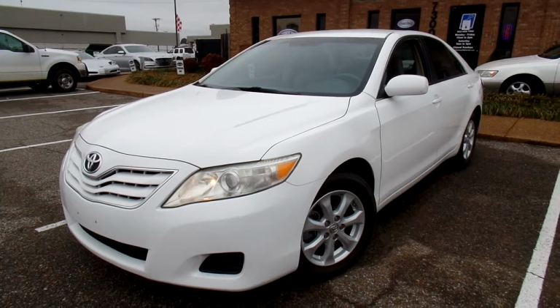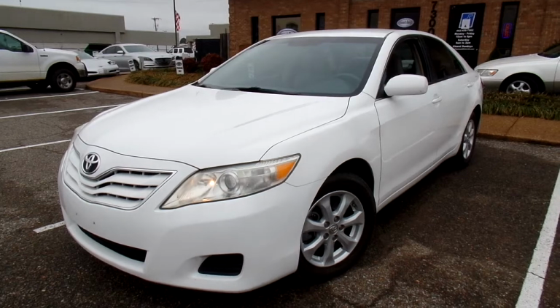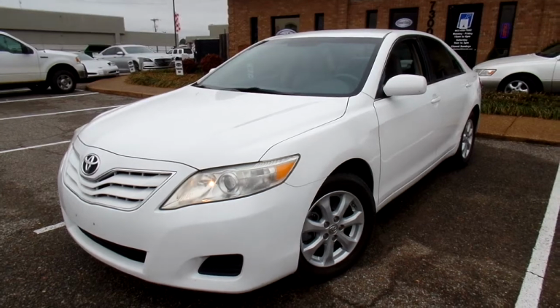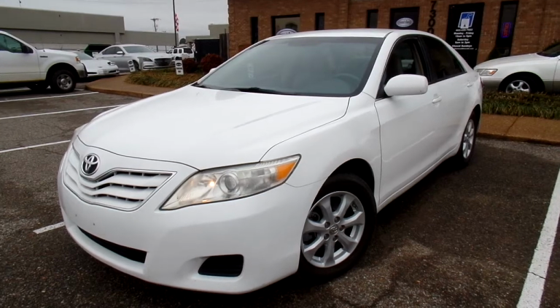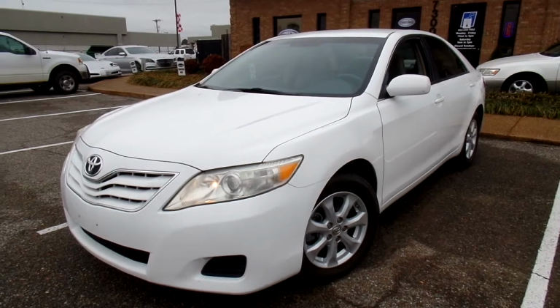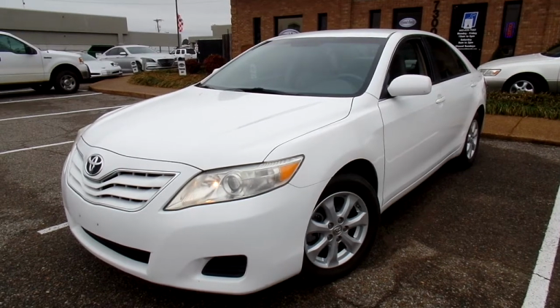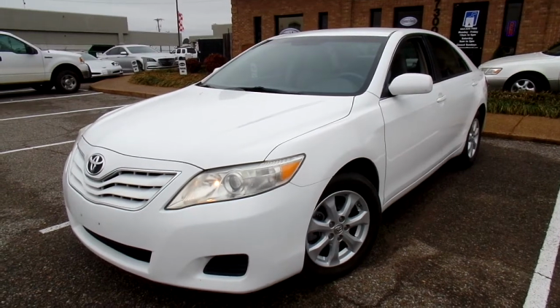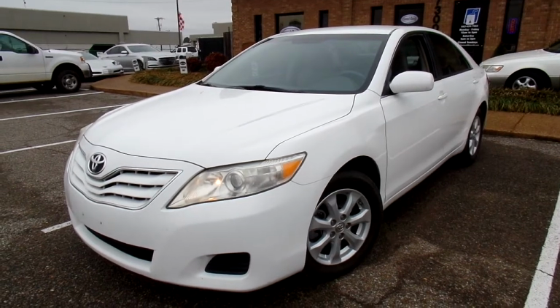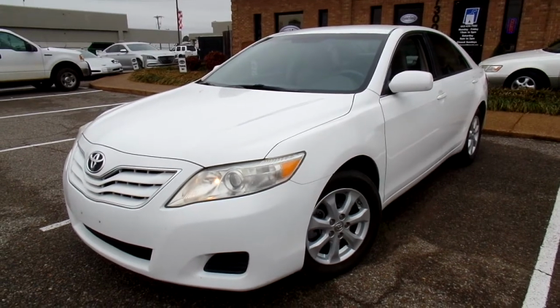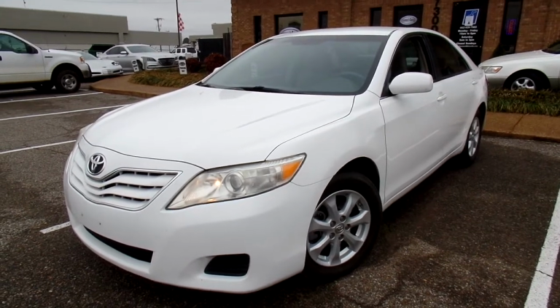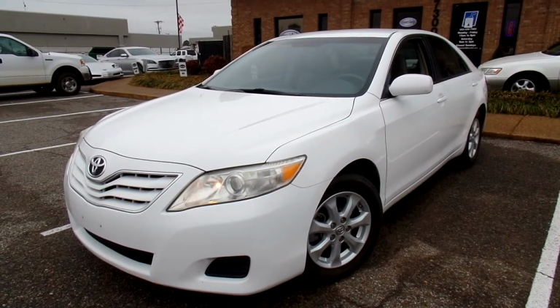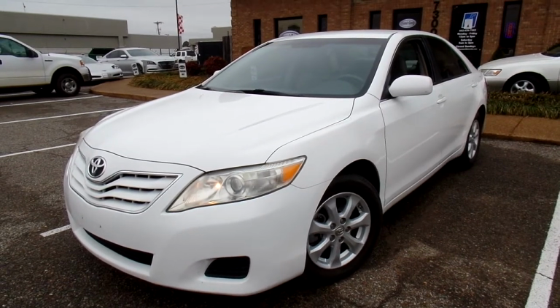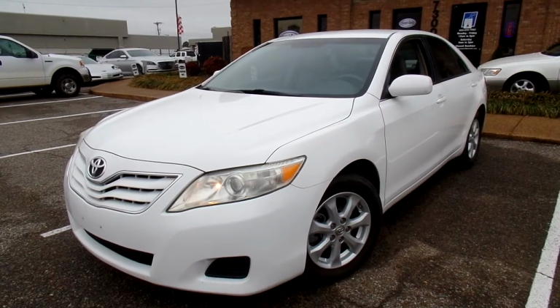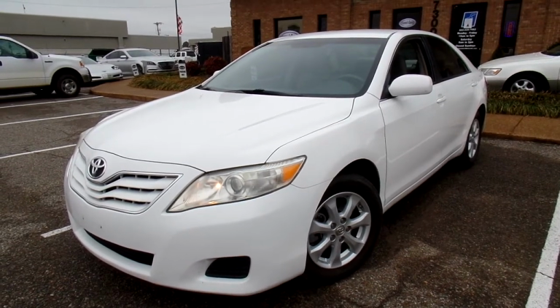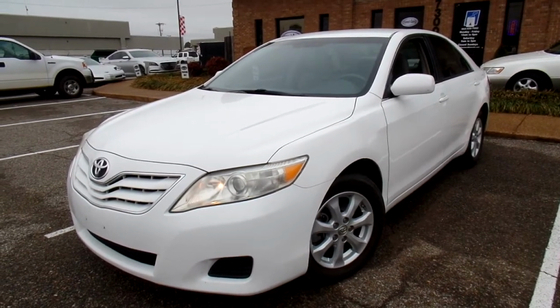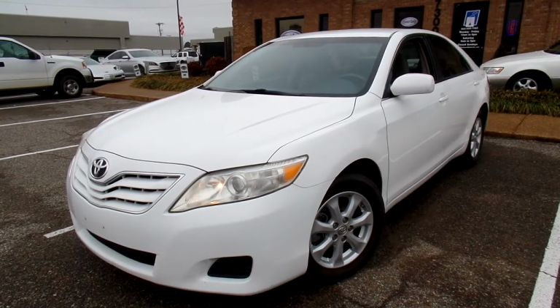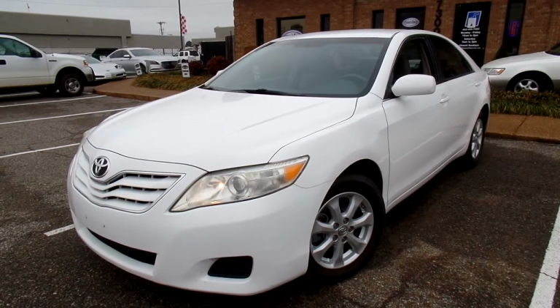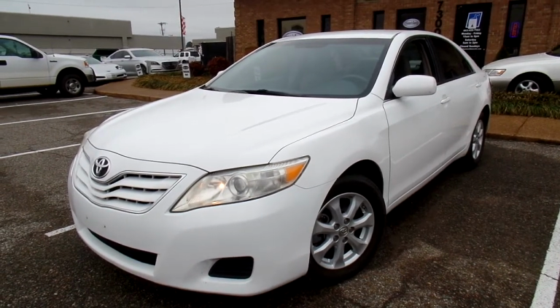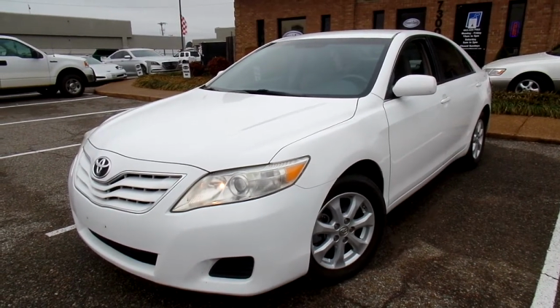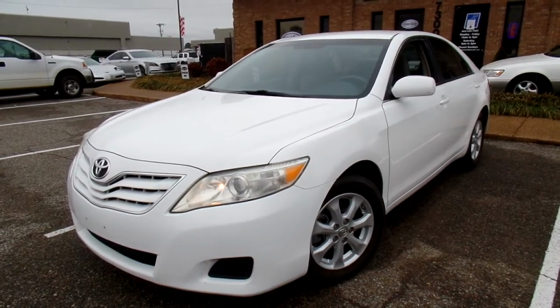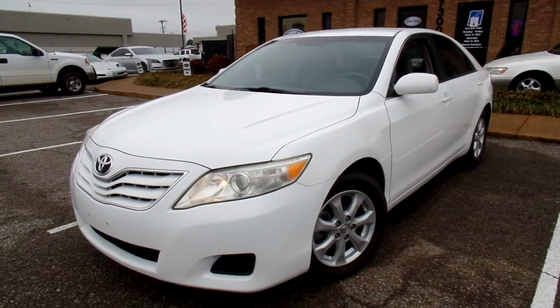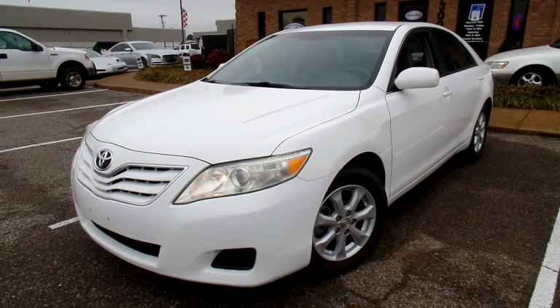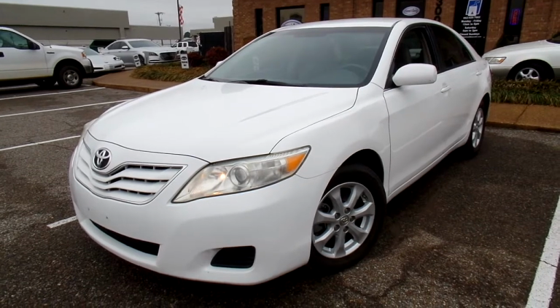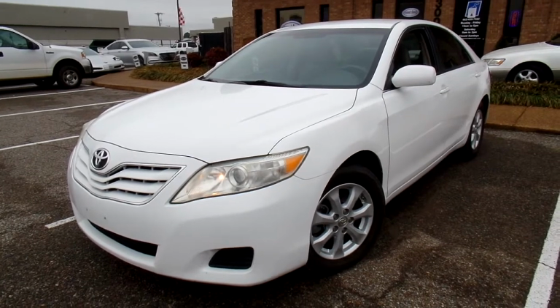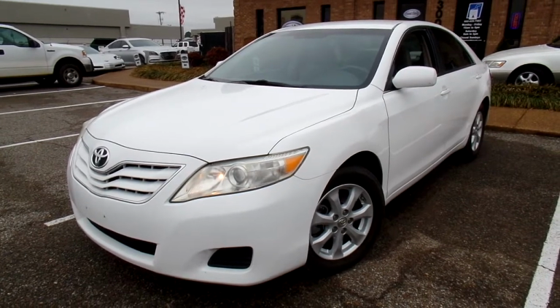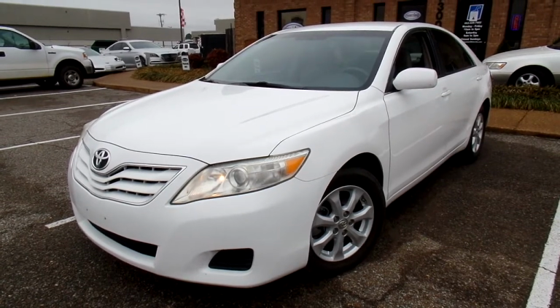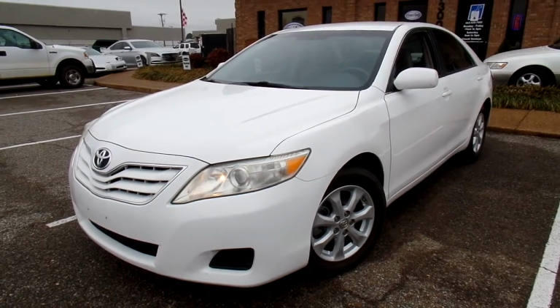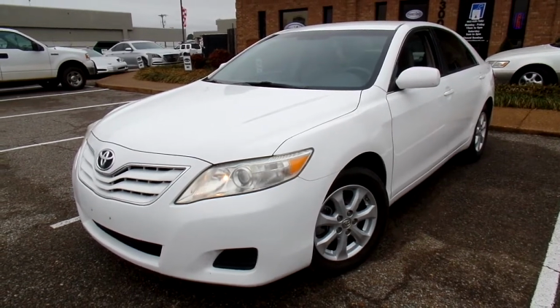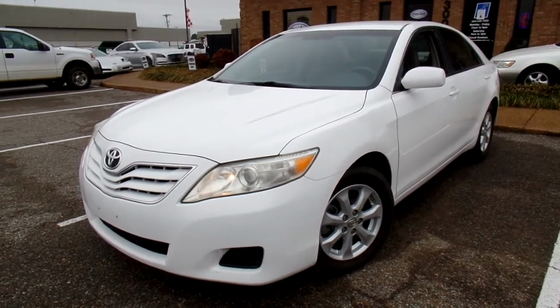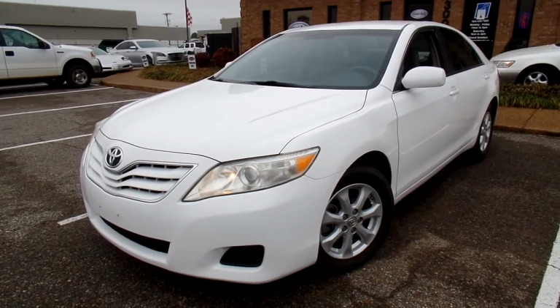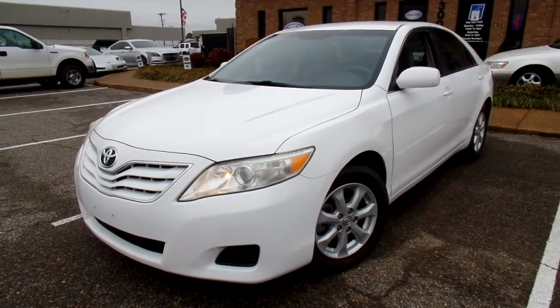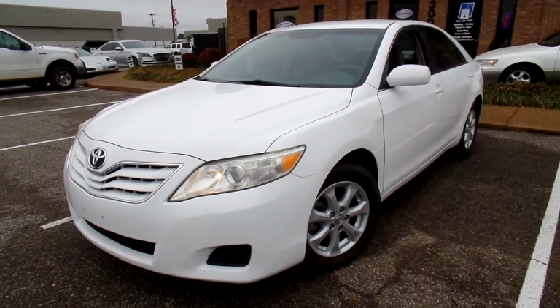Hello everyone, thanks for watching. This is Jillian with Flywheel Motors and today I want to quickly introduce you to this 2011 Toyota Camry LE.